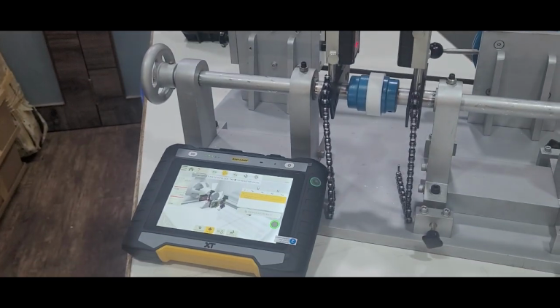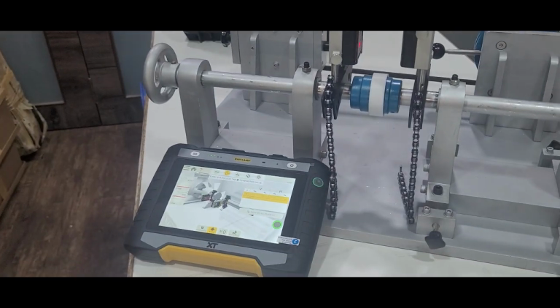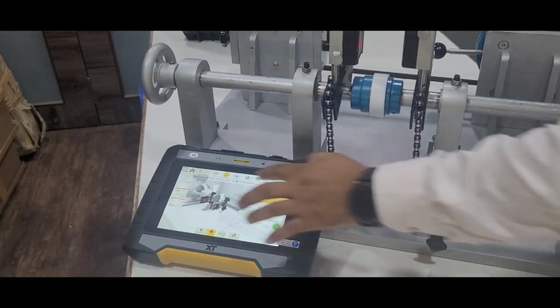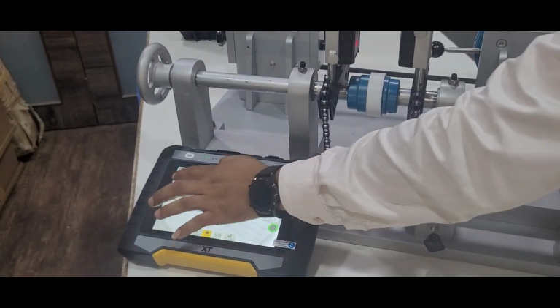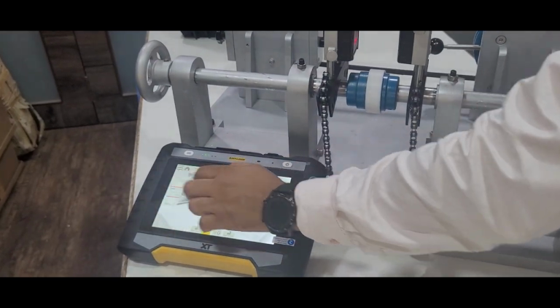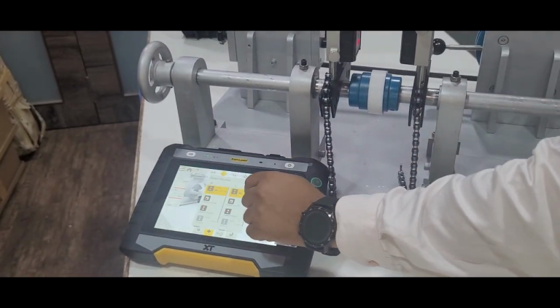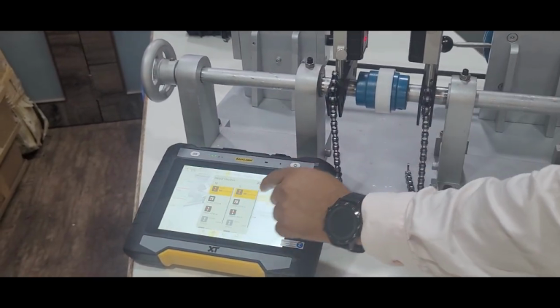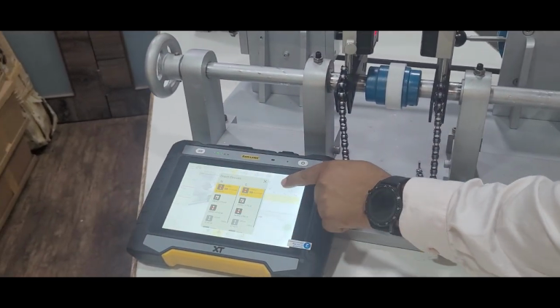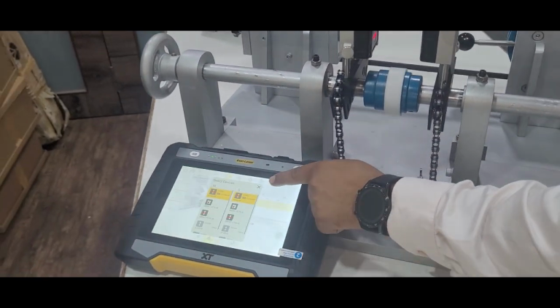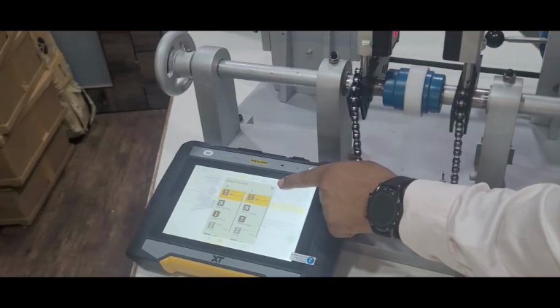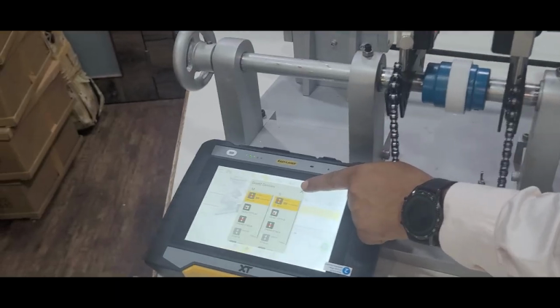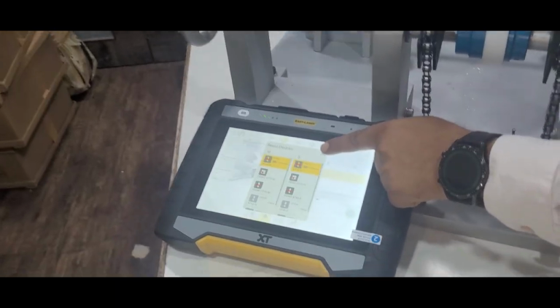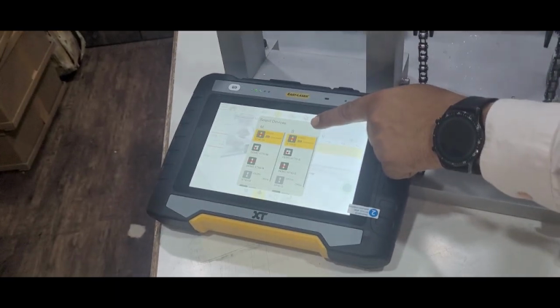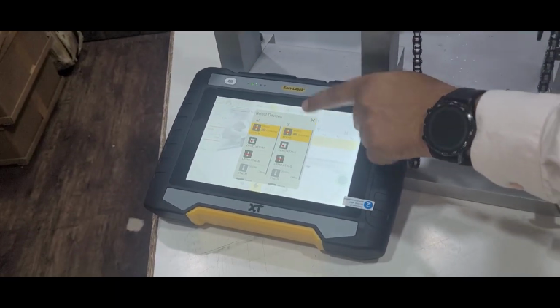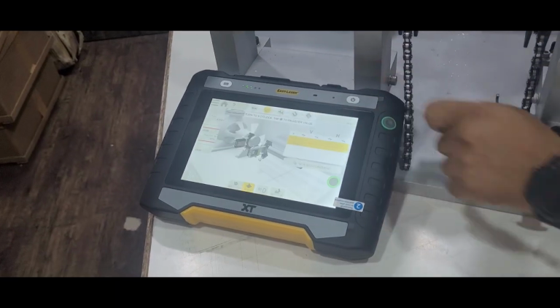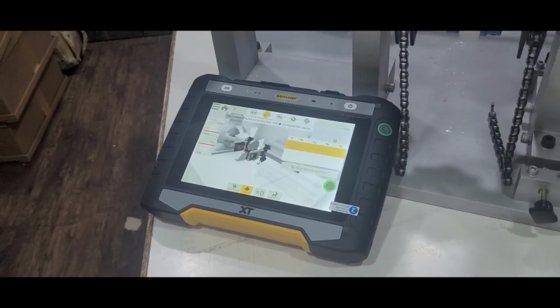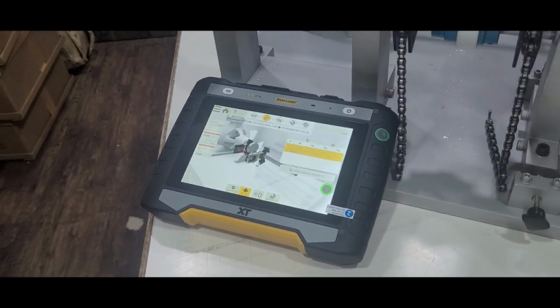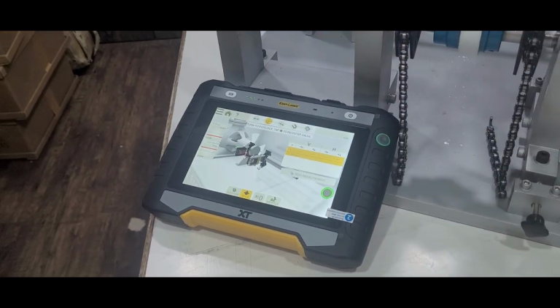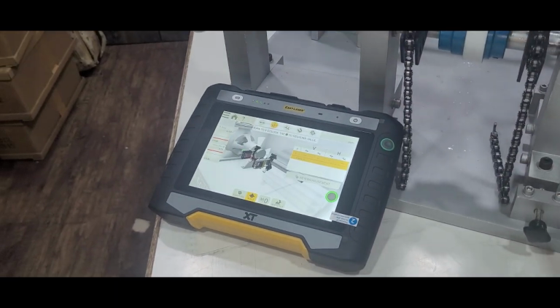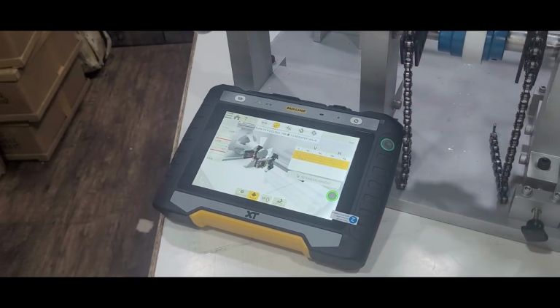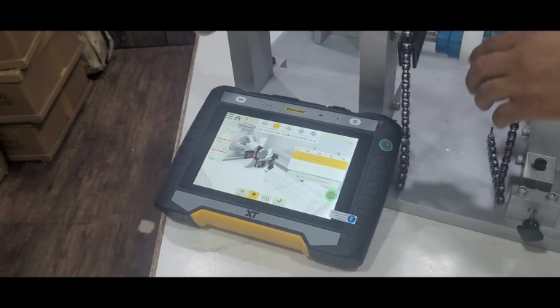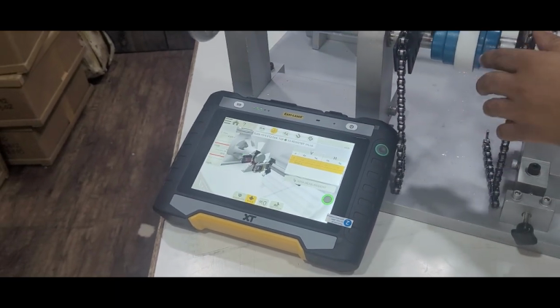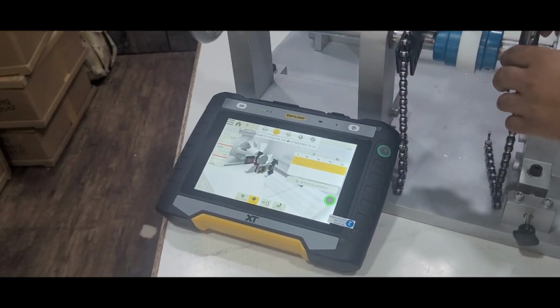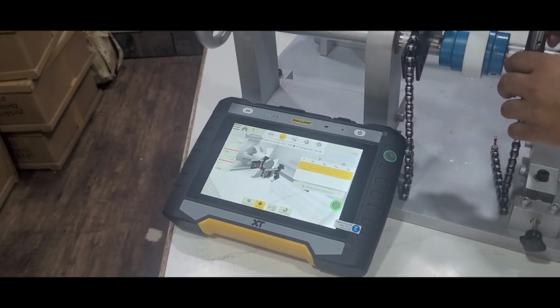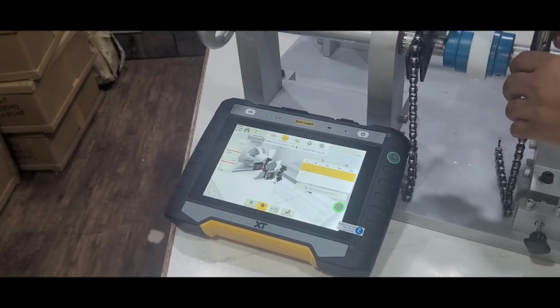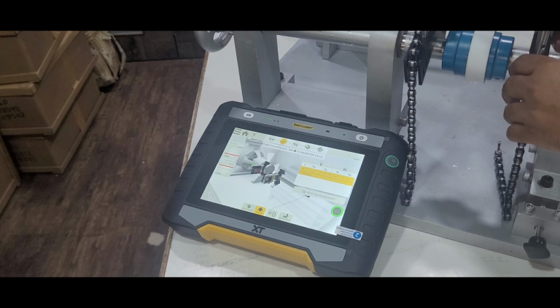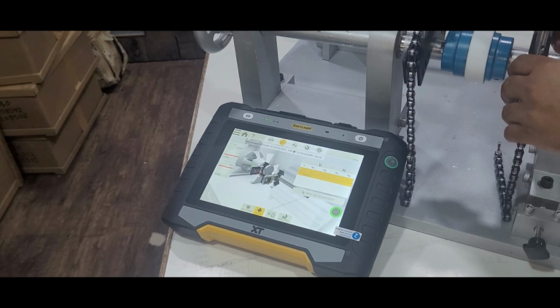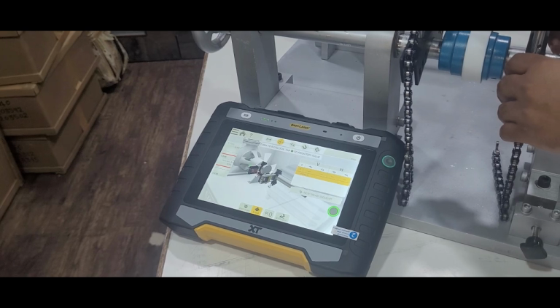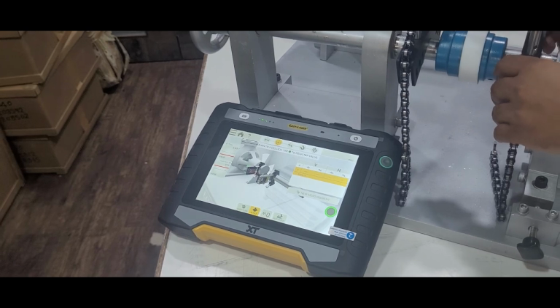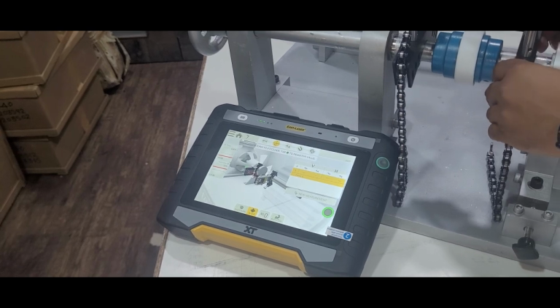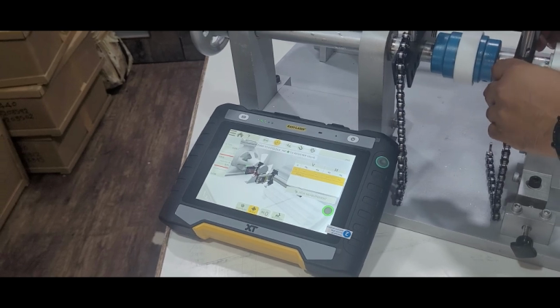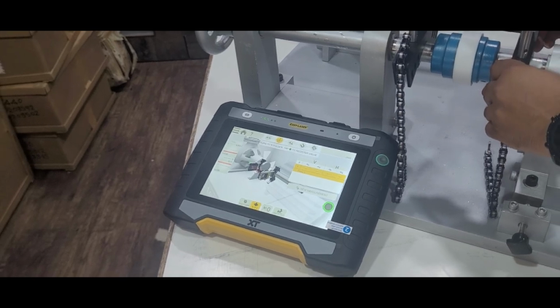Once the setup is done, check the laser angles and perform the initial laser-to-laser alignment as a reference.